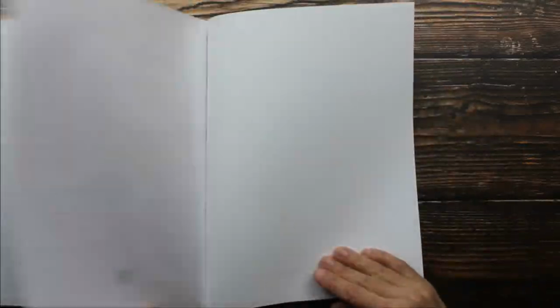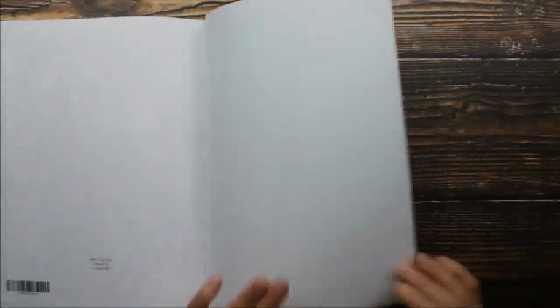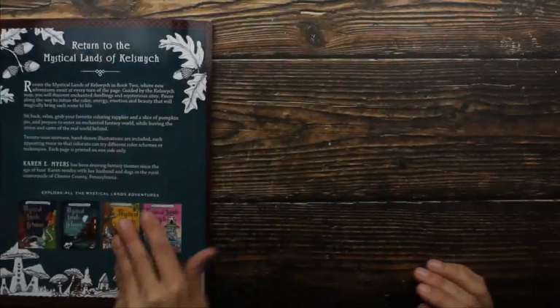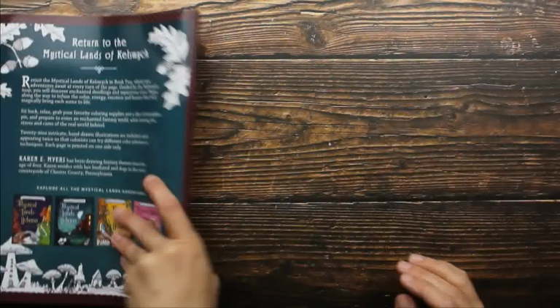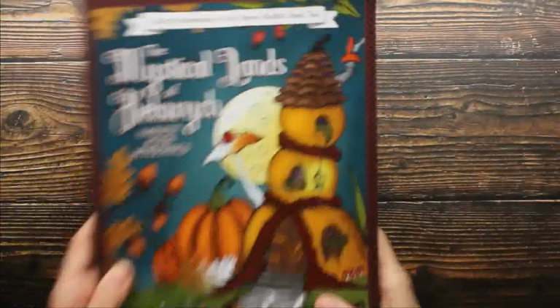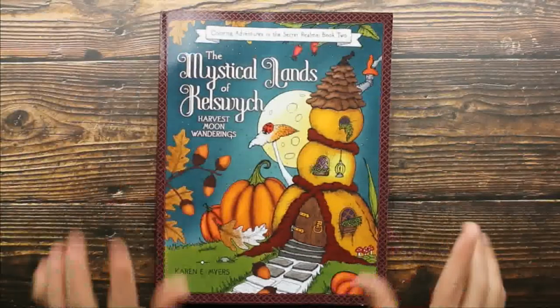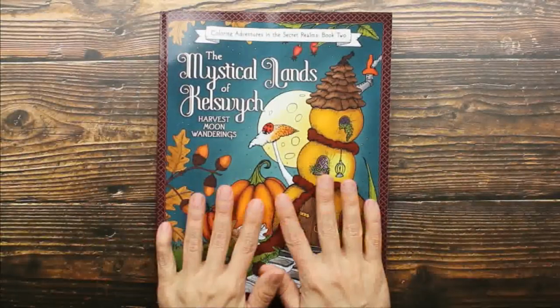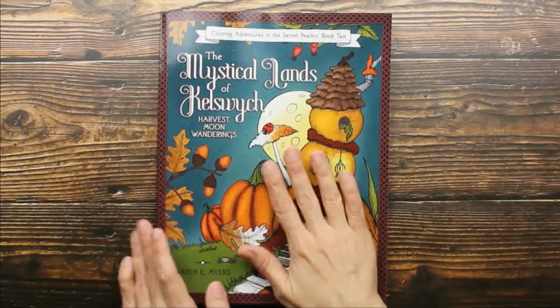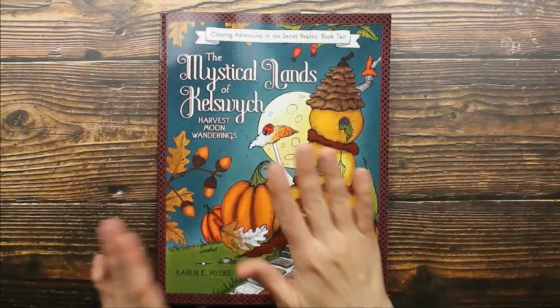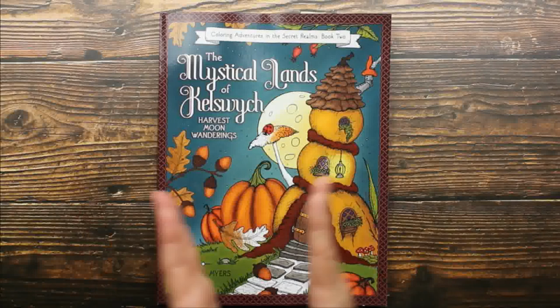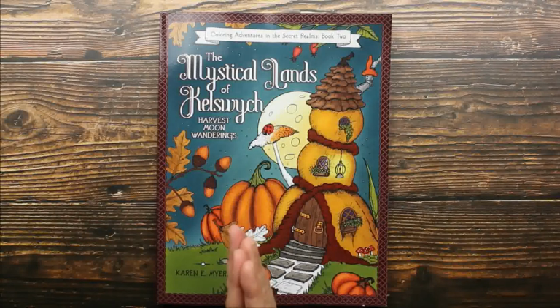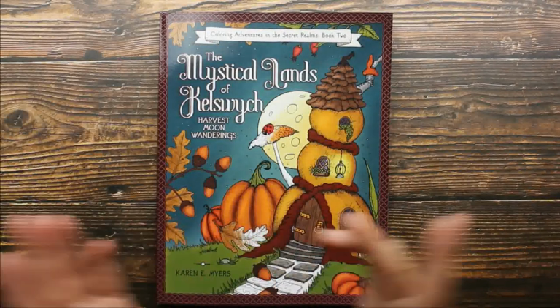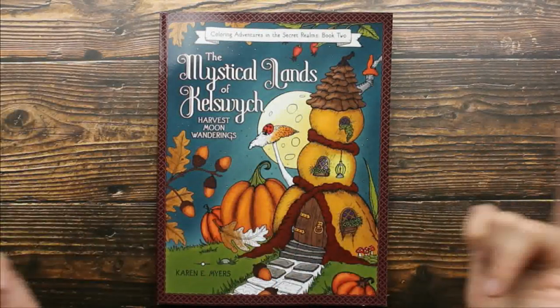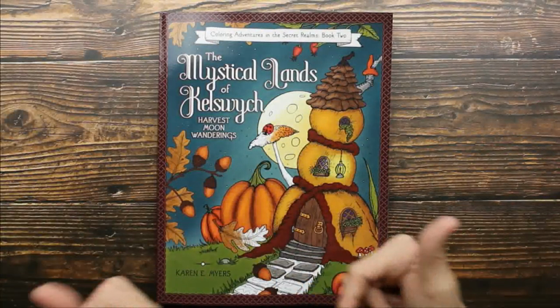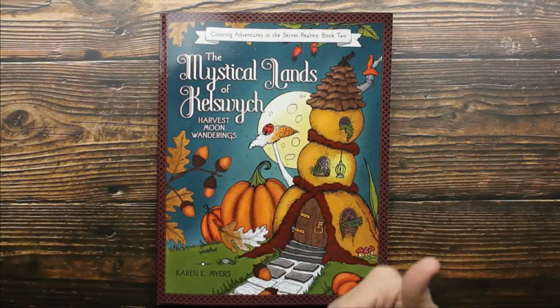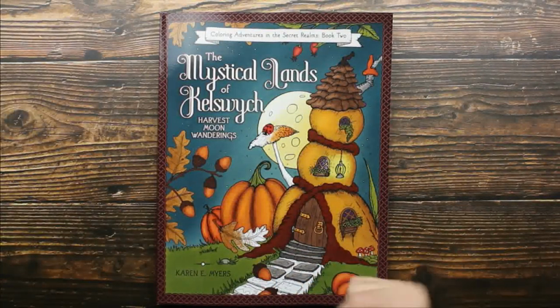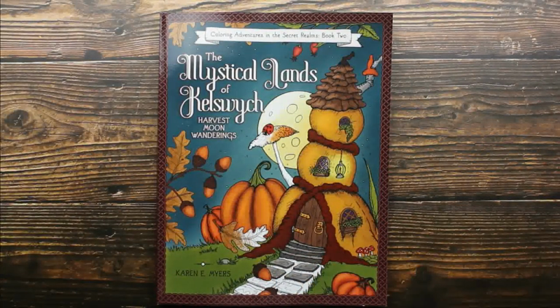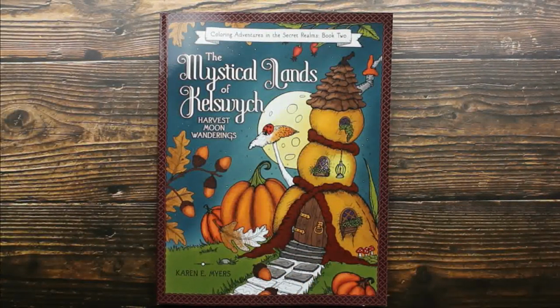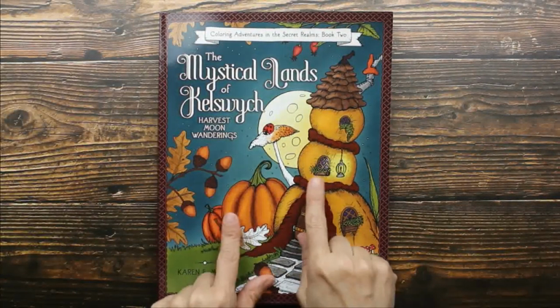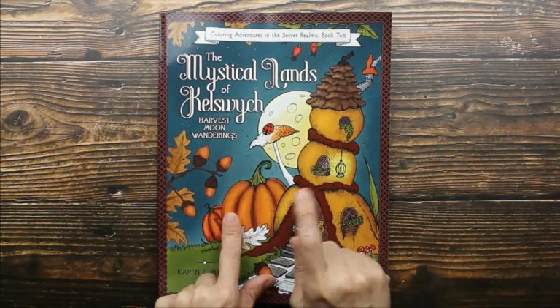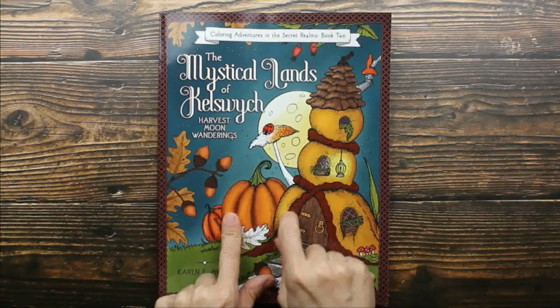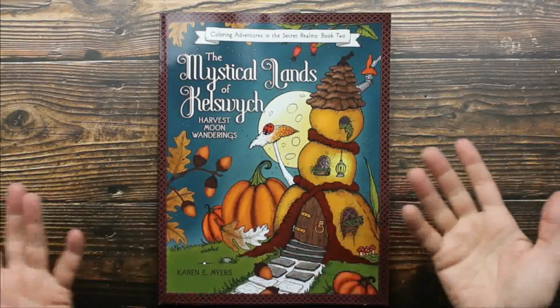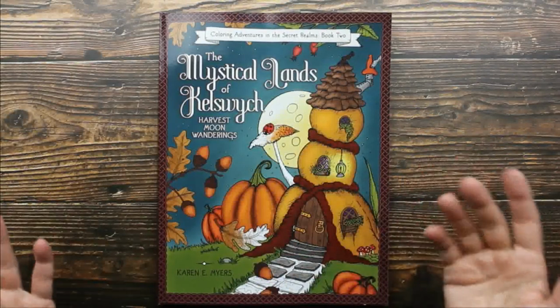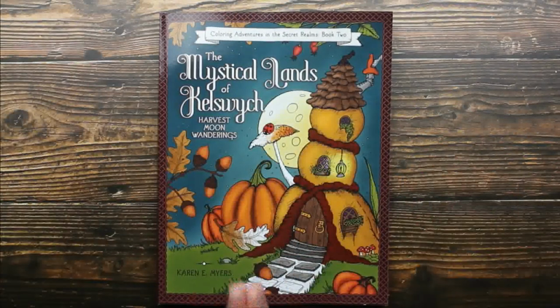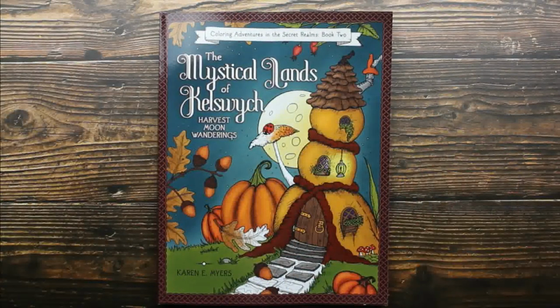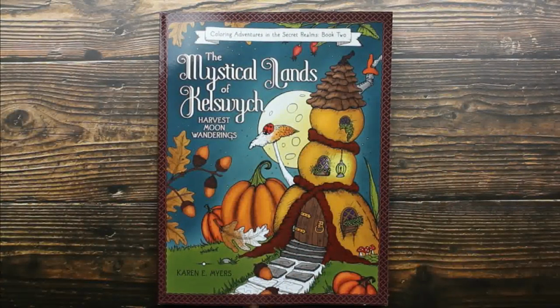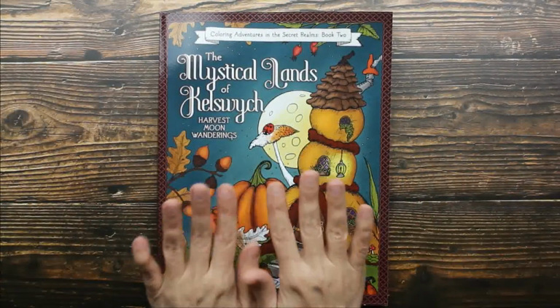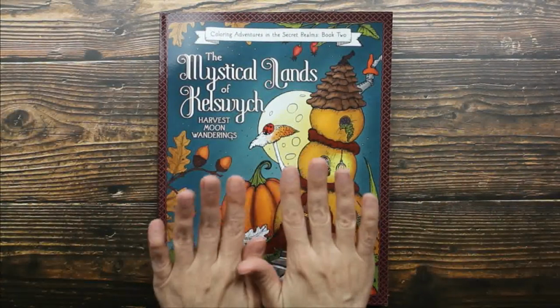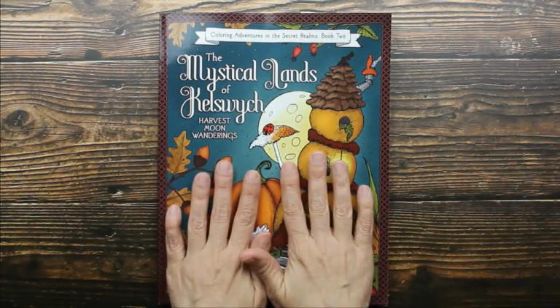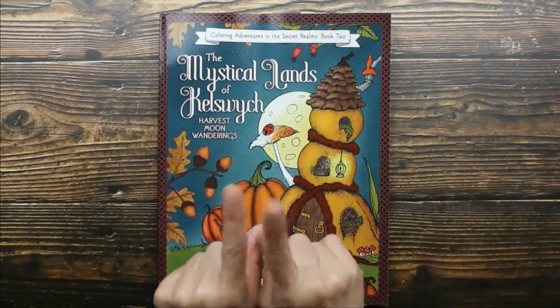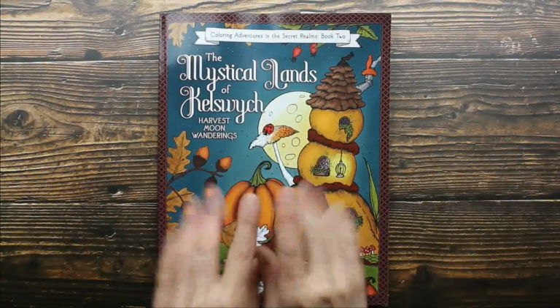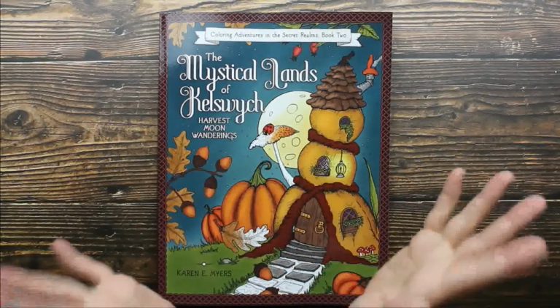This is a really good one too. This is a fun book, and guys, it's super affordable. Like always, I will leave a link below, so if you're interested in this you'll know where to get it. I hope you've enjoyed this flip through, and I'll see you later. Bye!